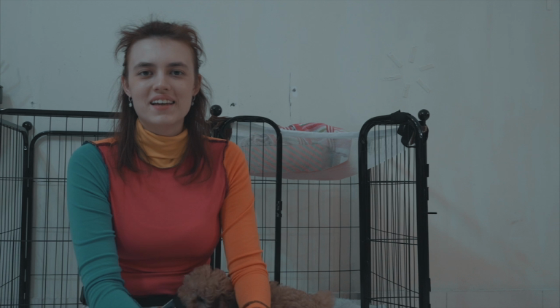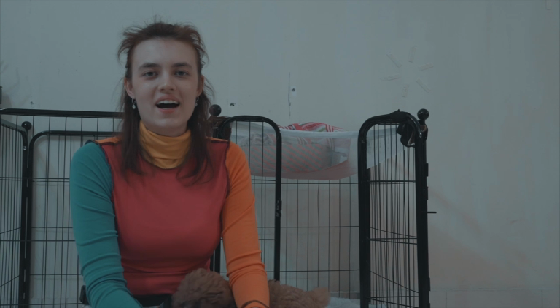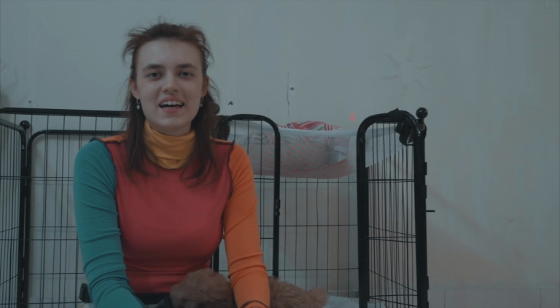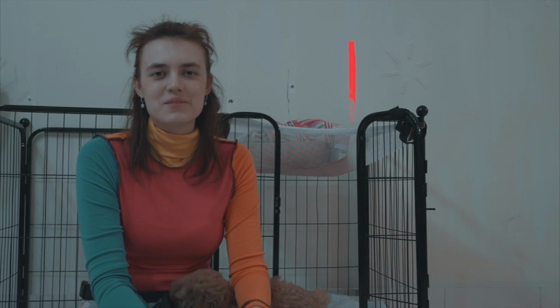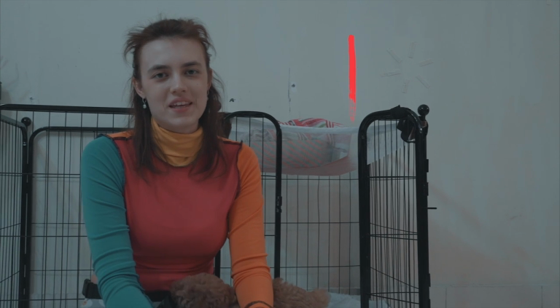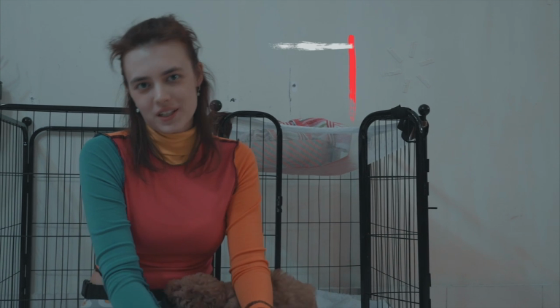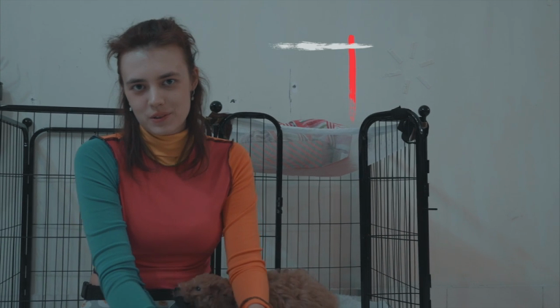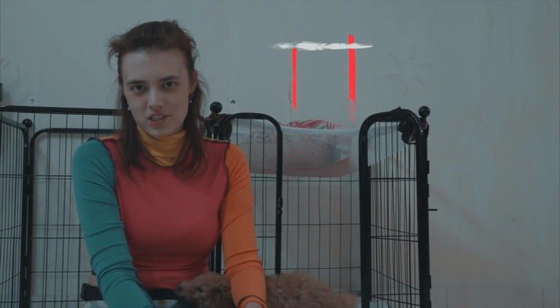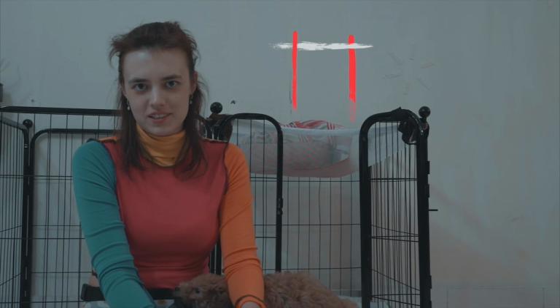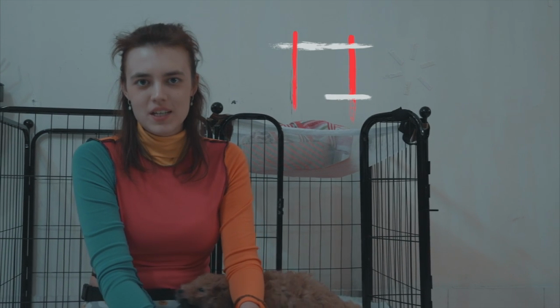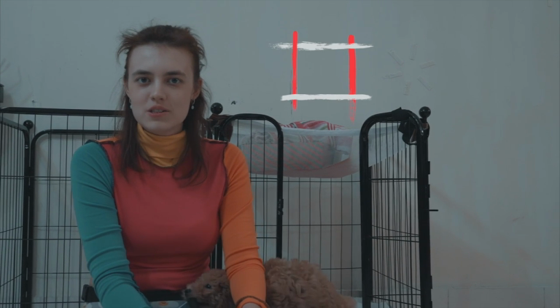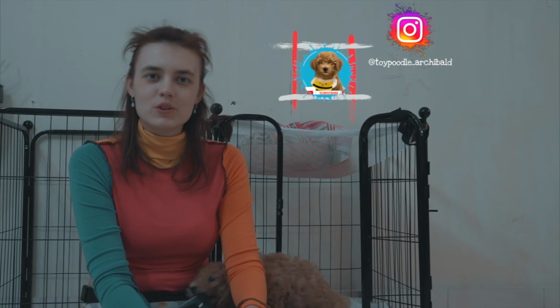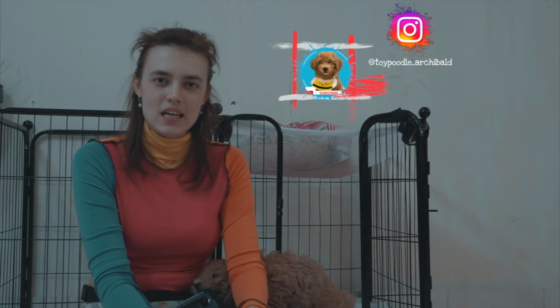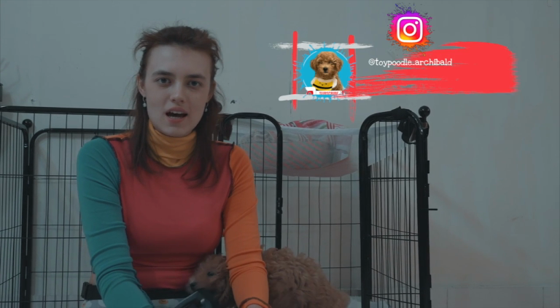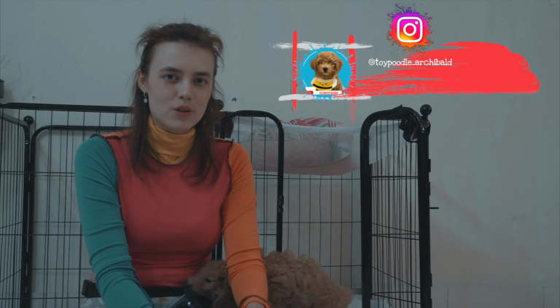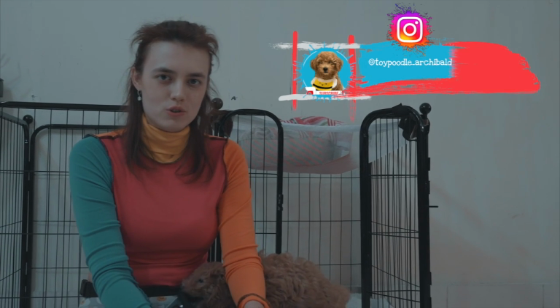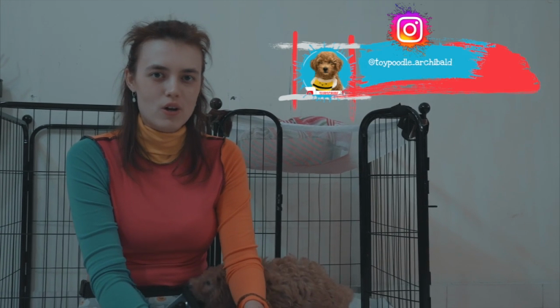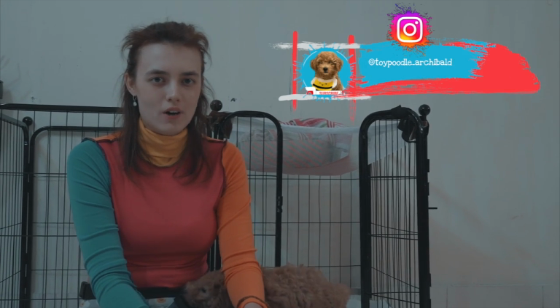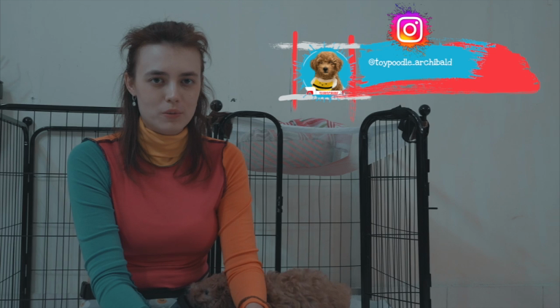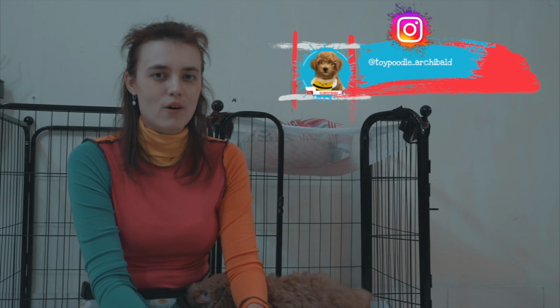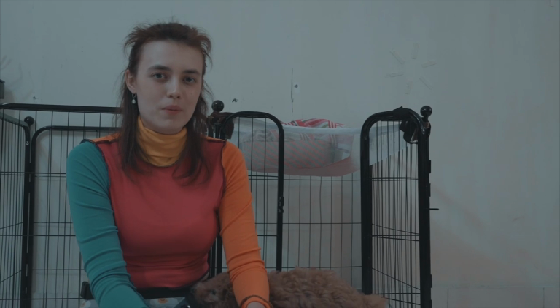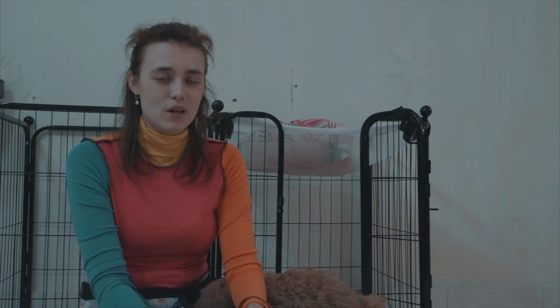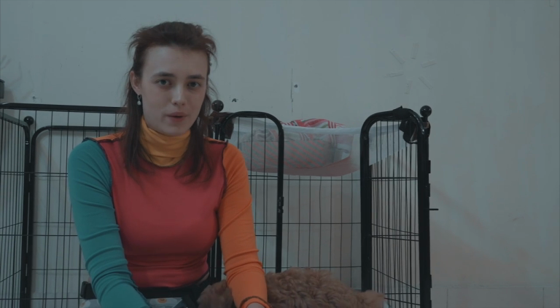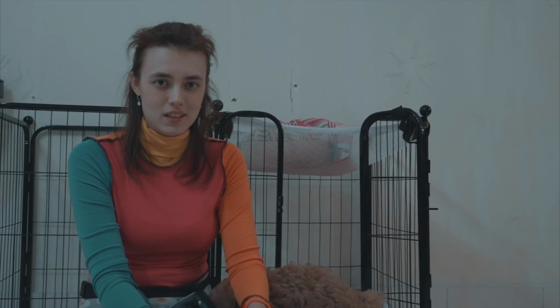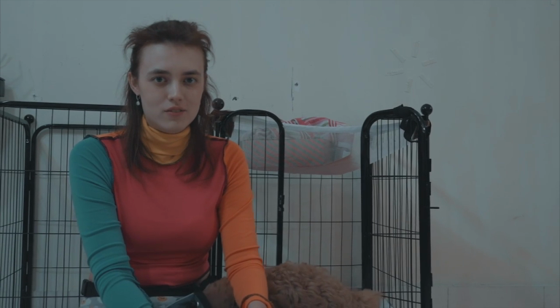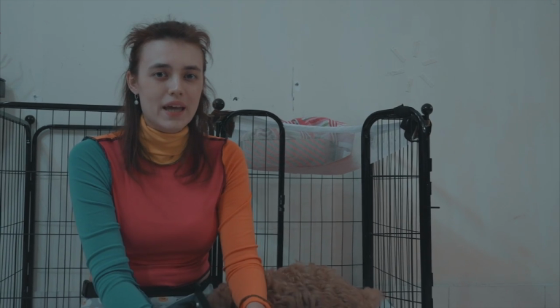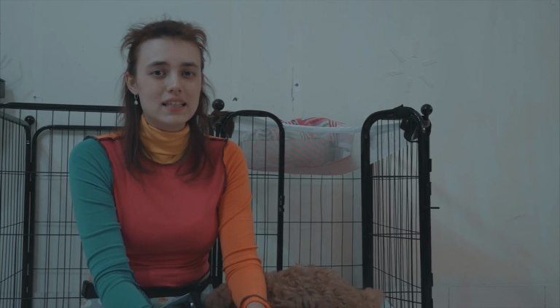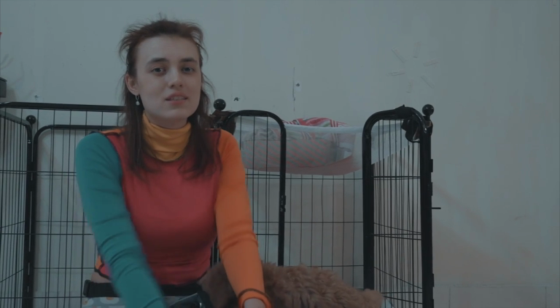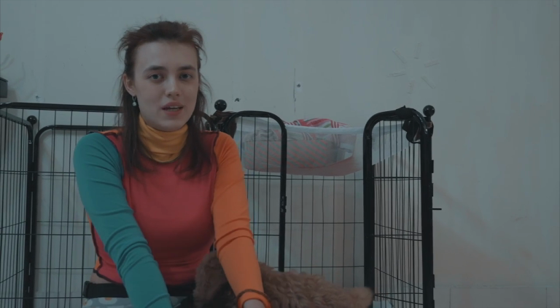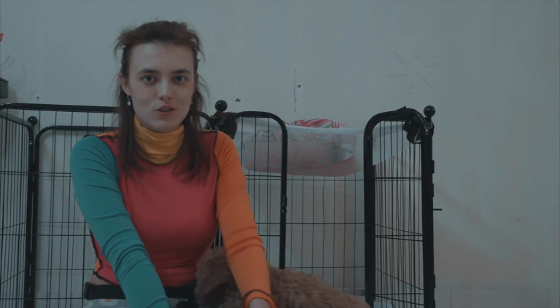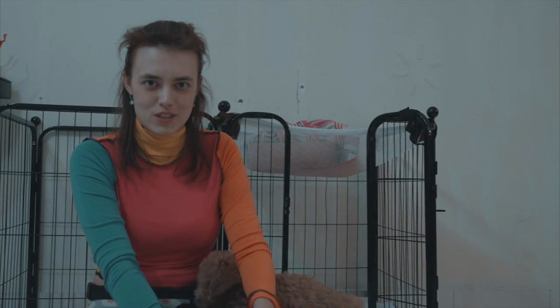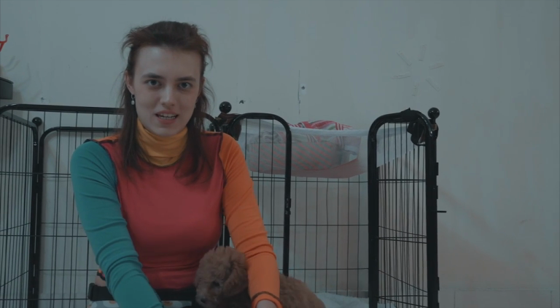Hi guys and welcome to my channel. Today I'm going to show you how to keep your puppy occupied for at least 20 to 30 minutes.